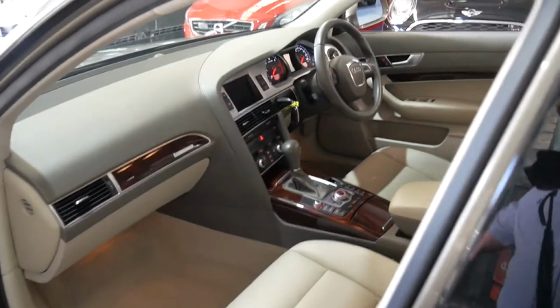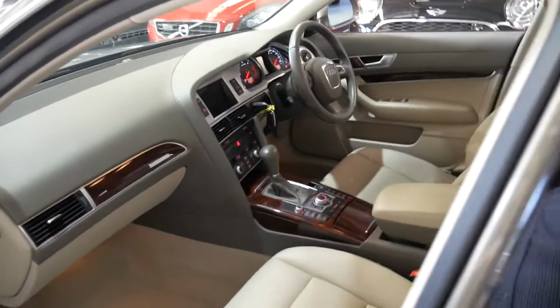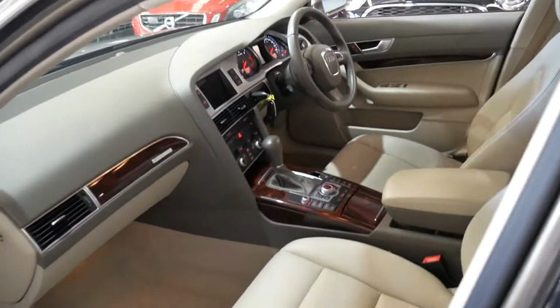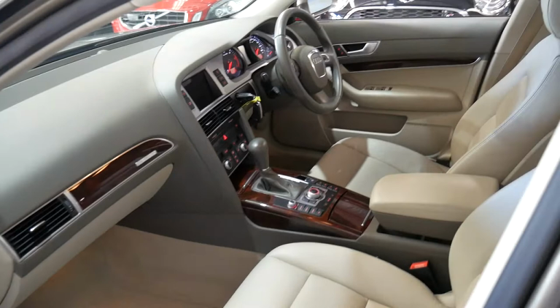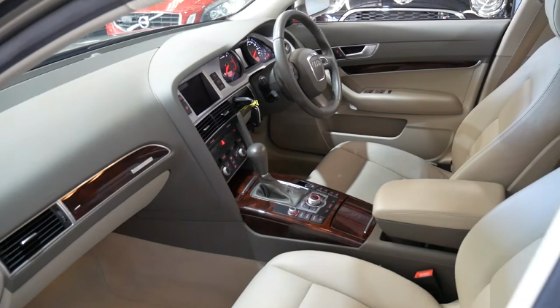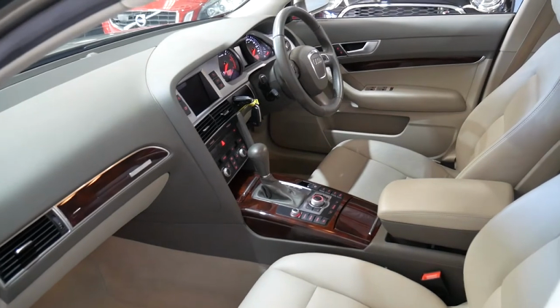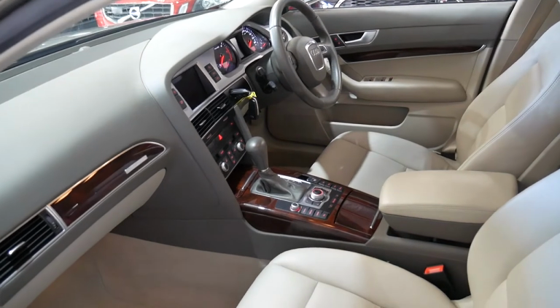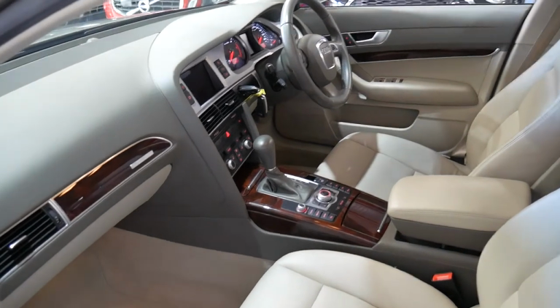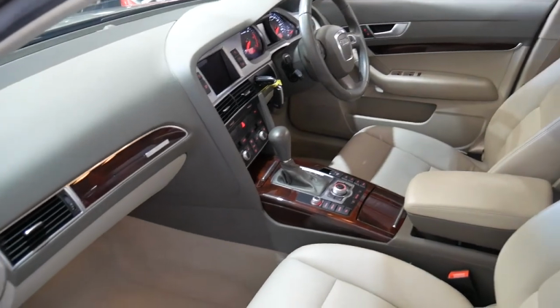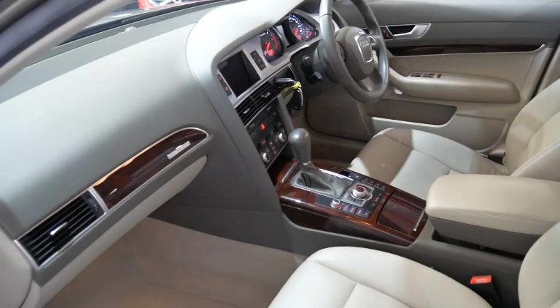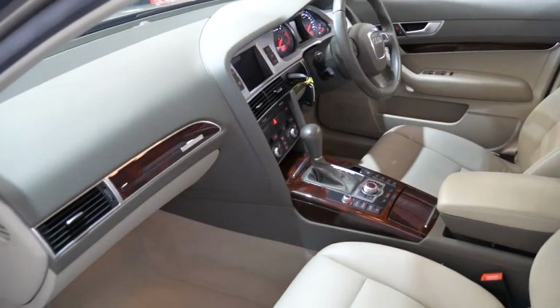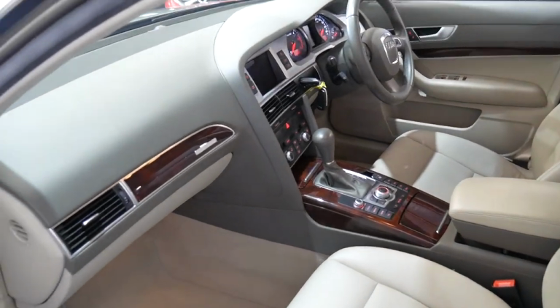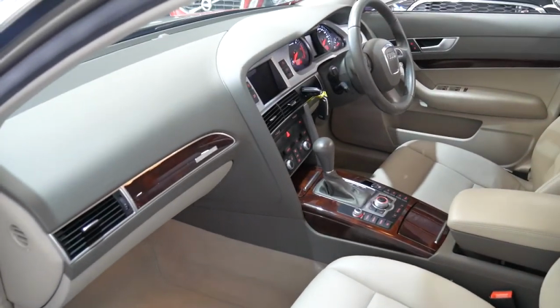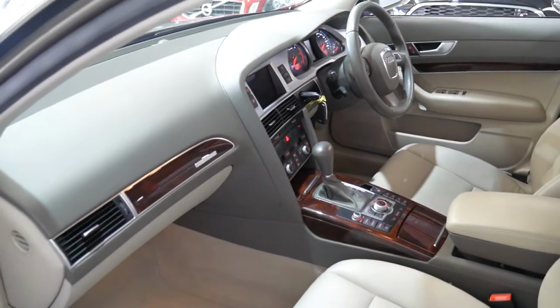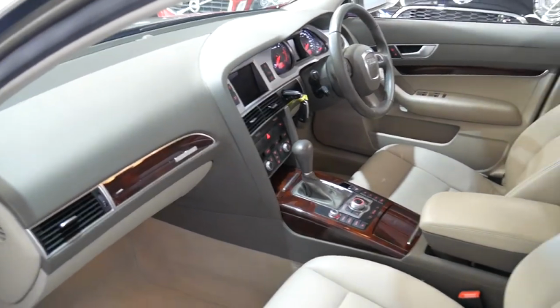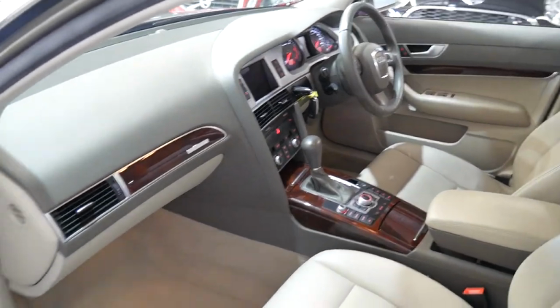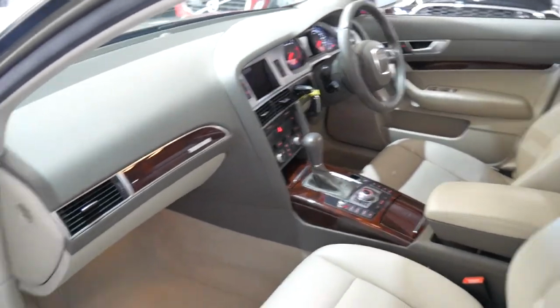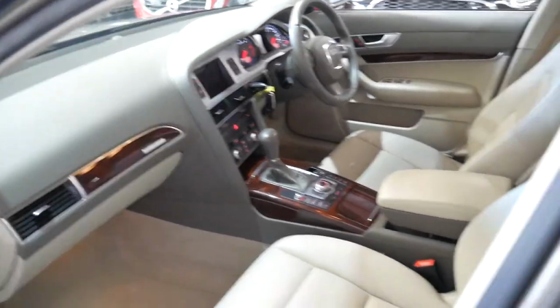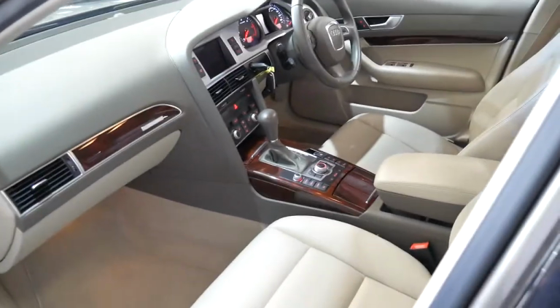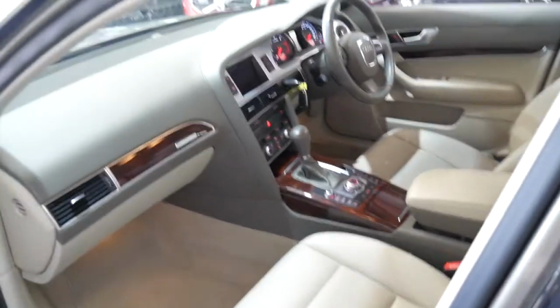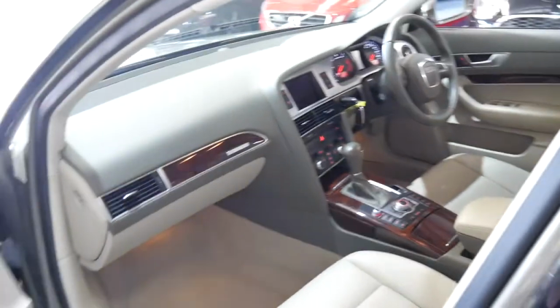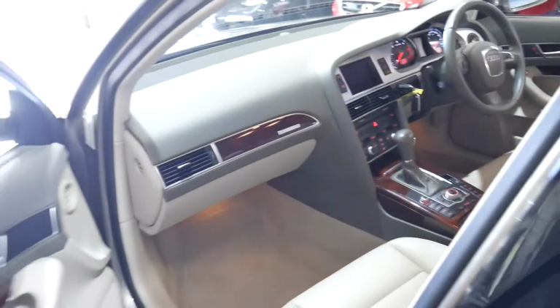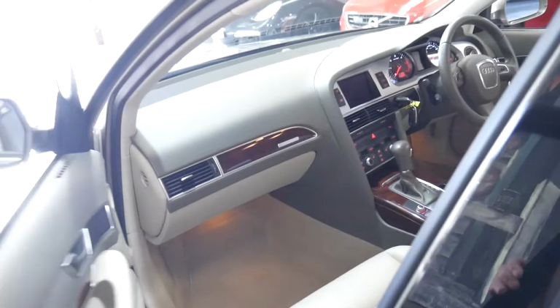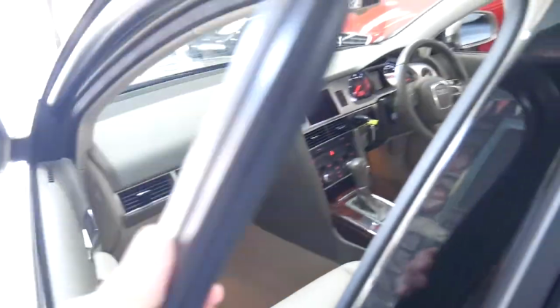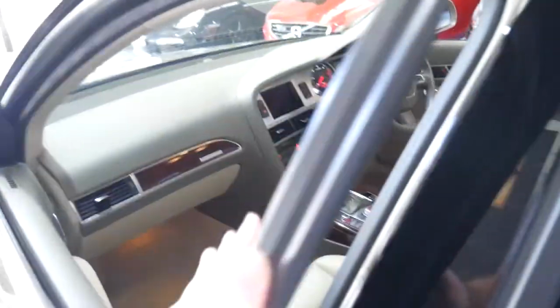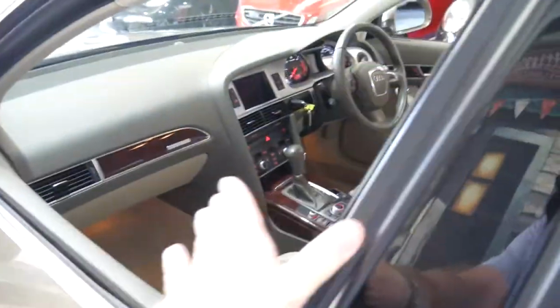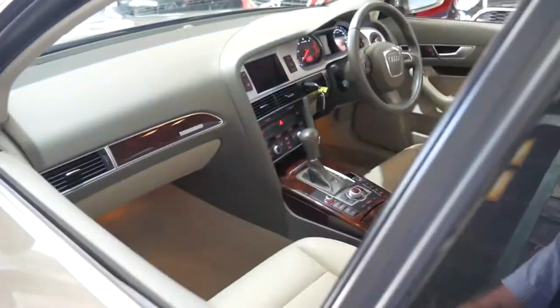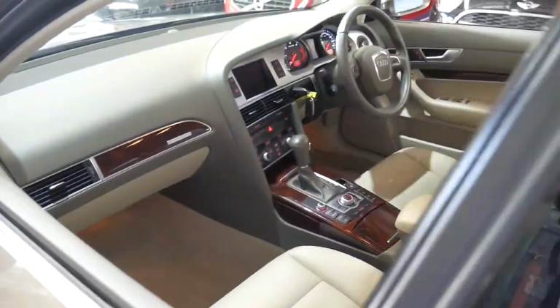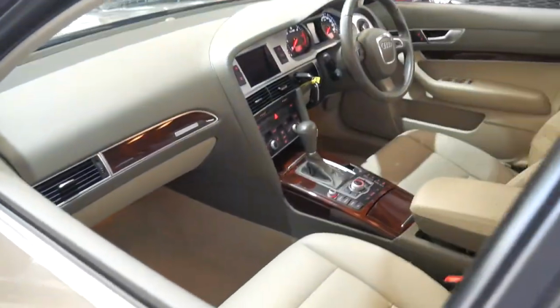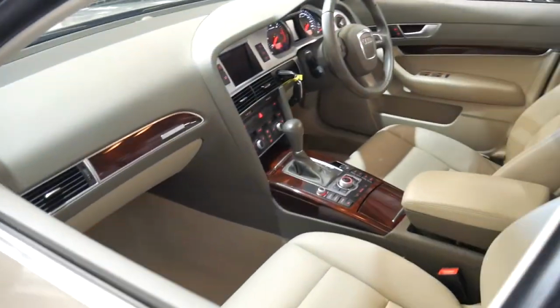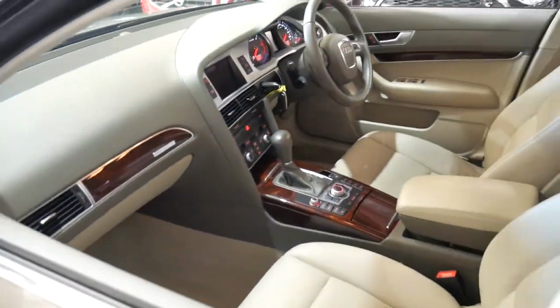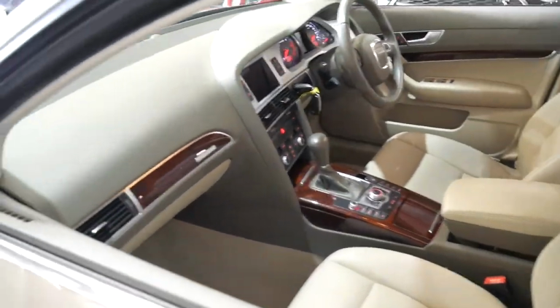It's also got heated seats. The timber work is excellent. The good thing about these A6s — you can tell straight away if they've been parked outside by looking at the centre console.